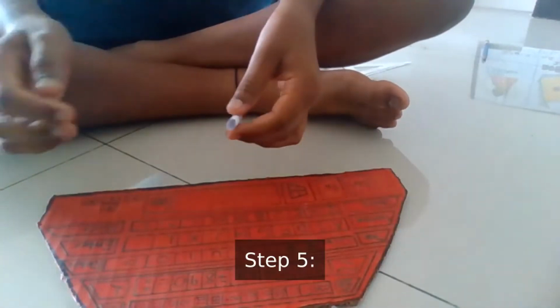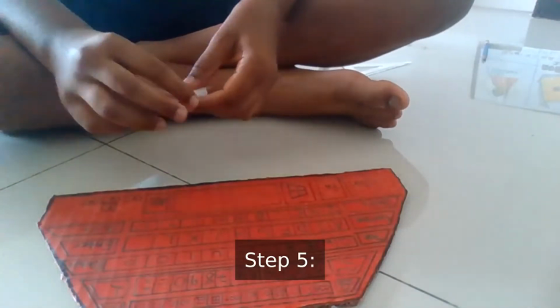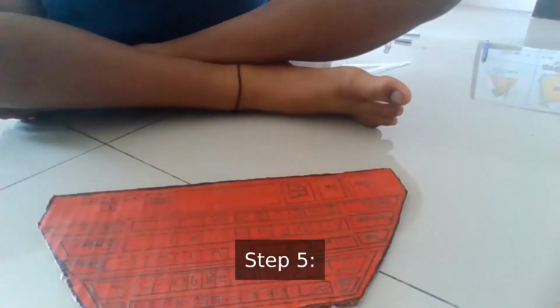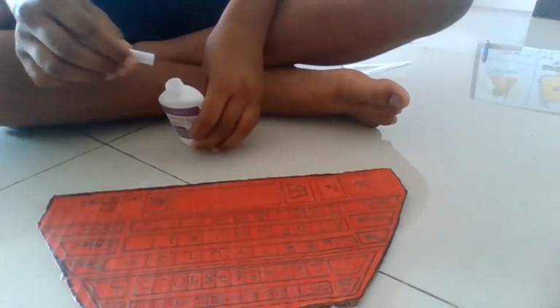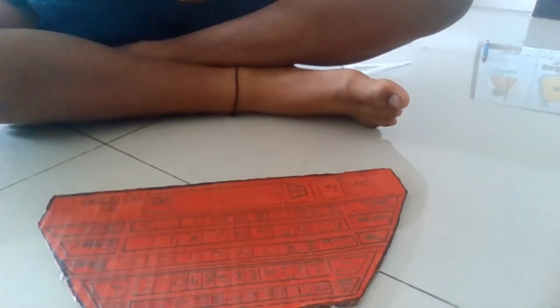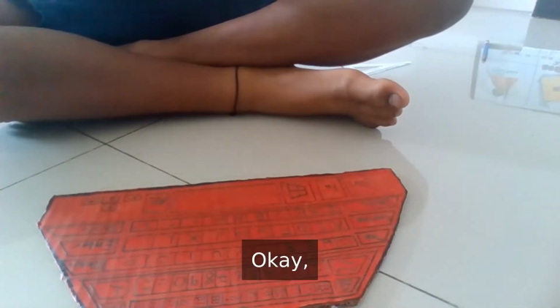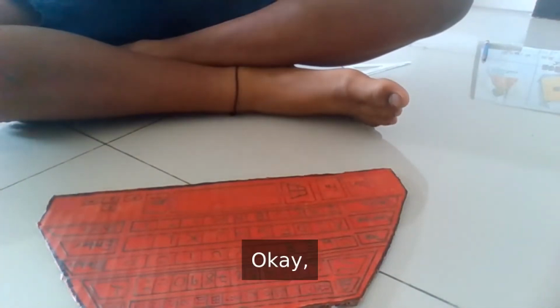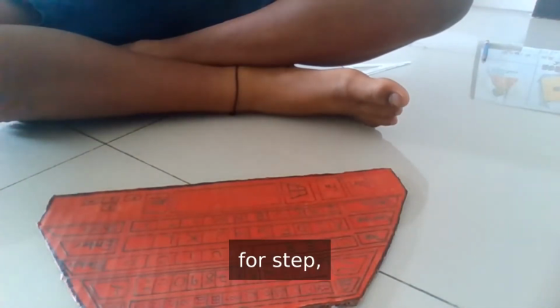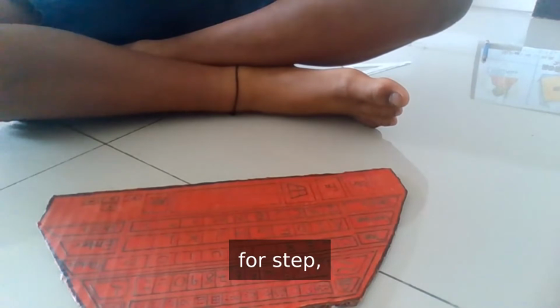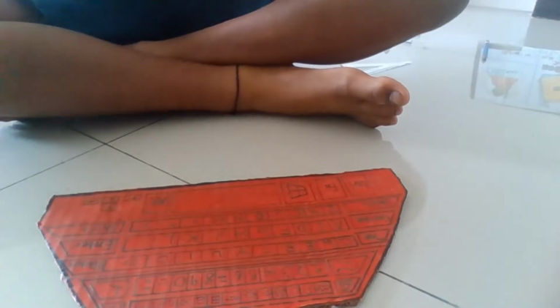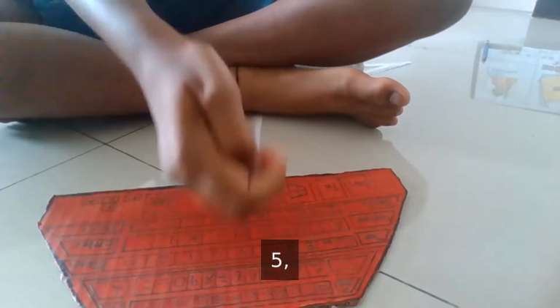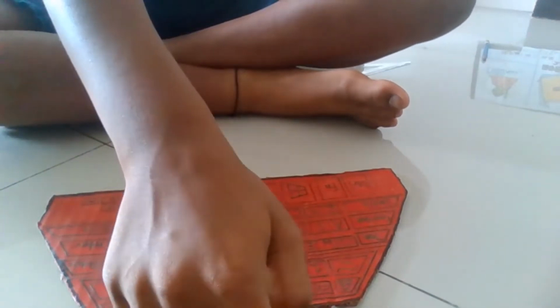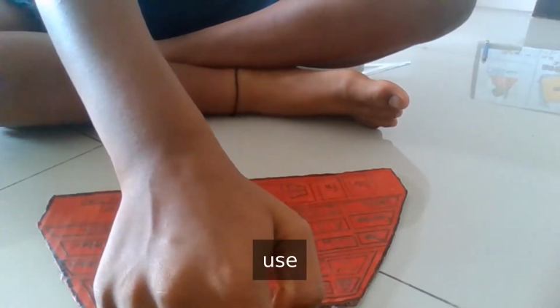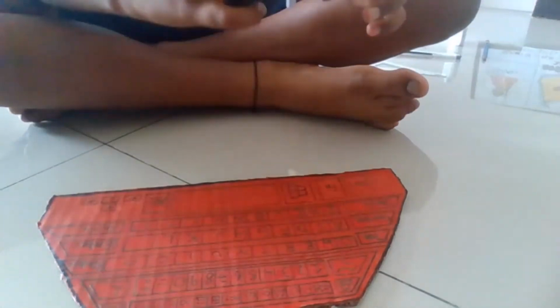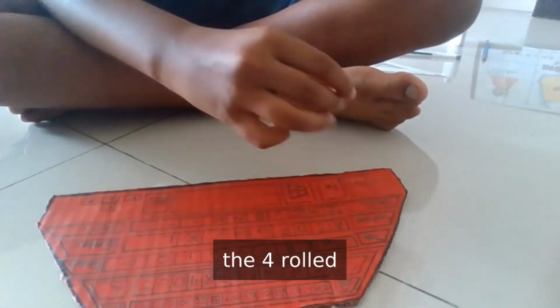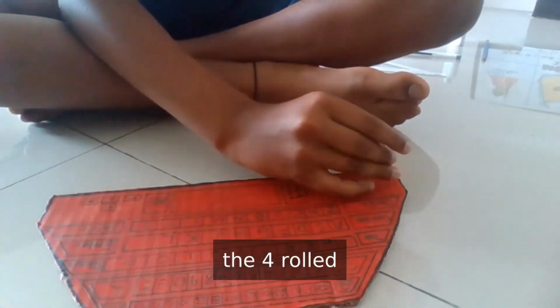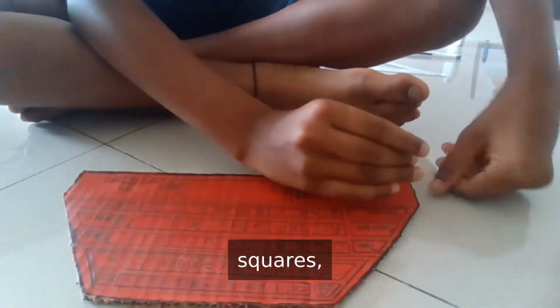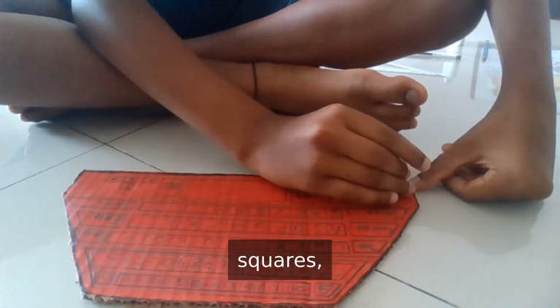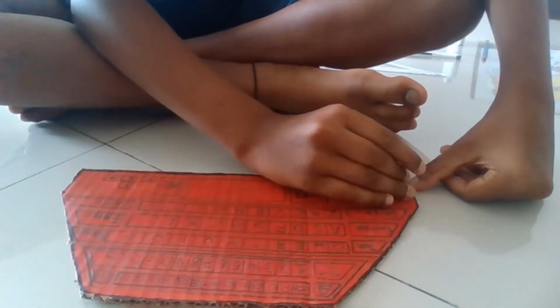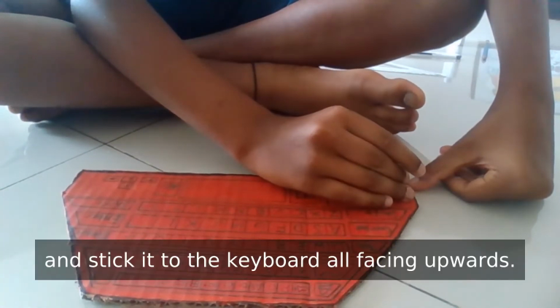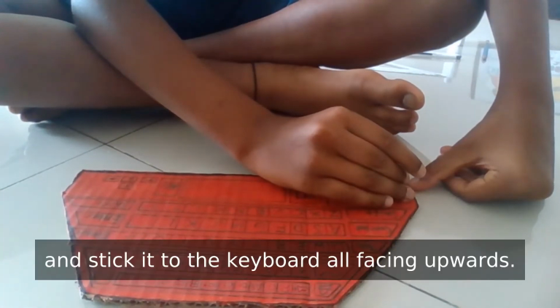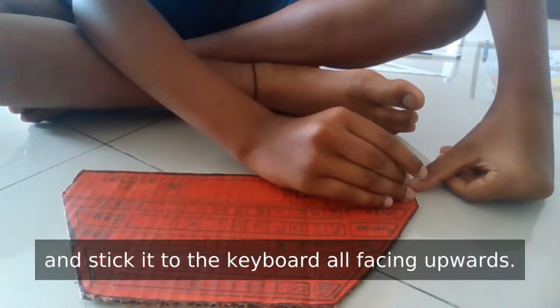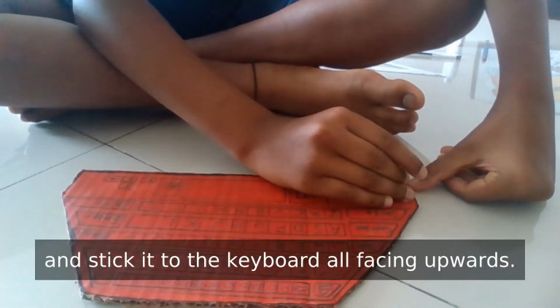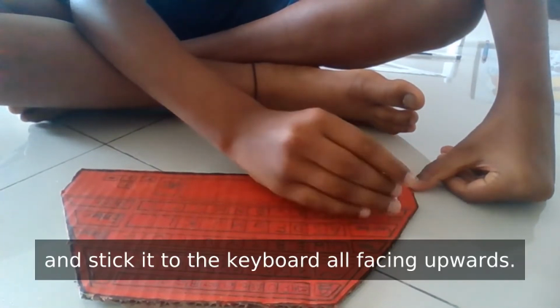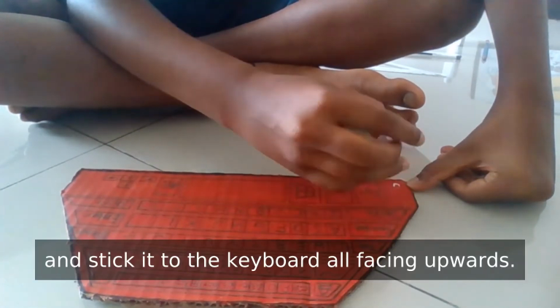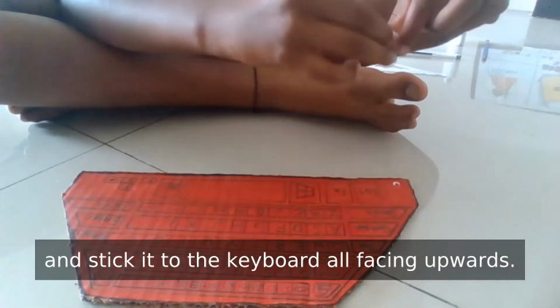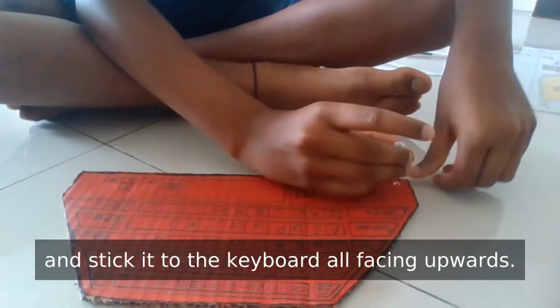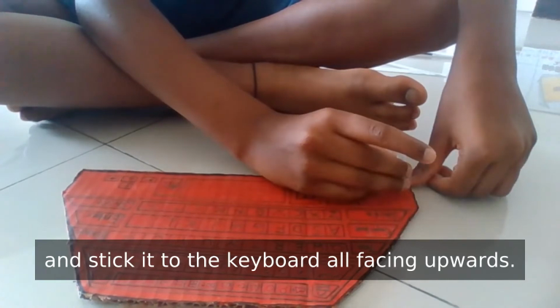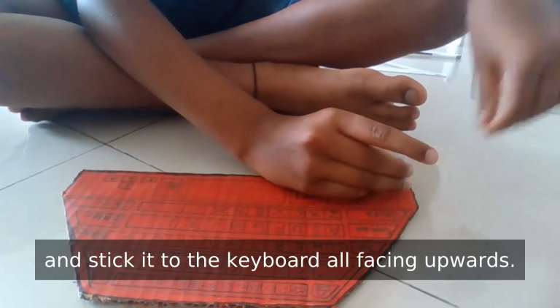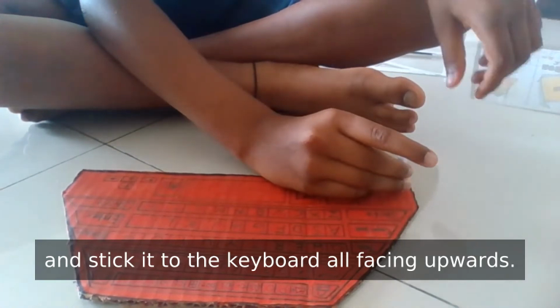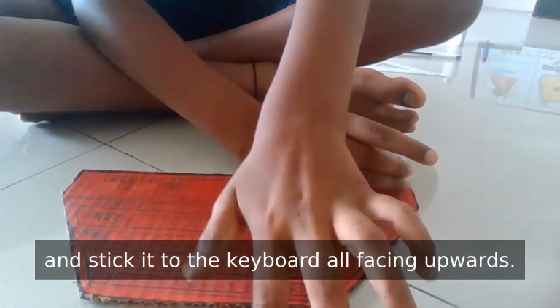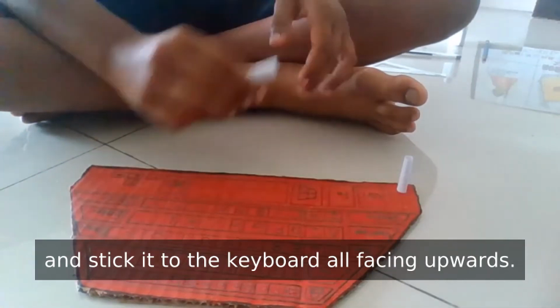Step 5. Okay, for step 5, use the 4 rolled squares and stick it to the keyboard, all facing upwards.